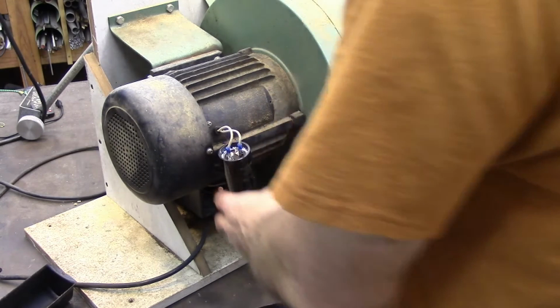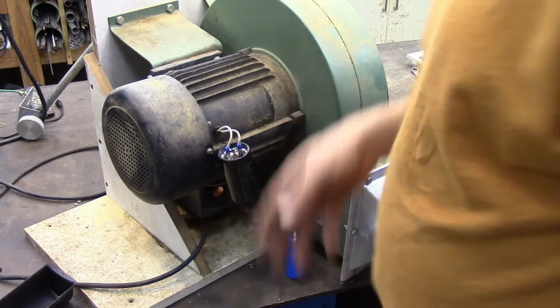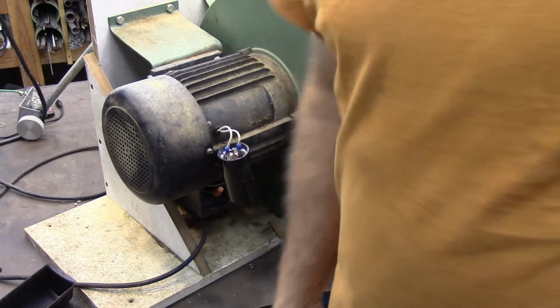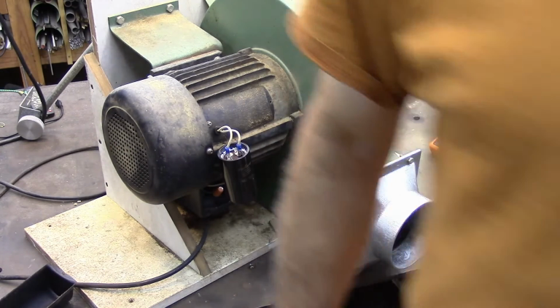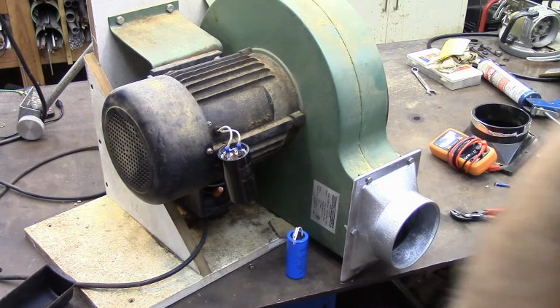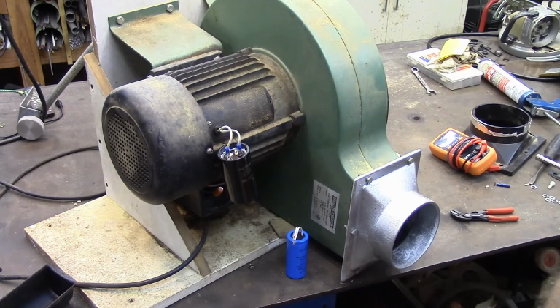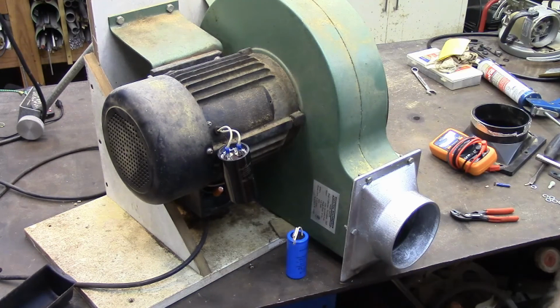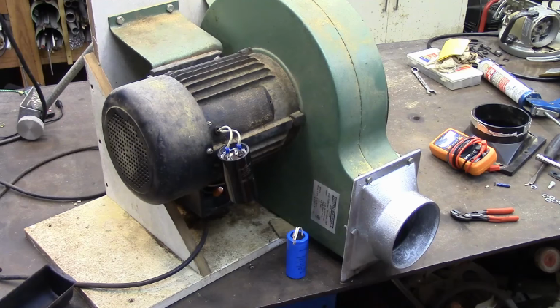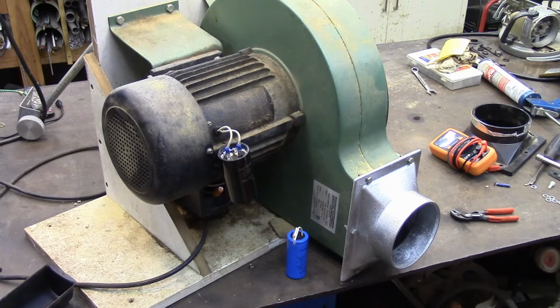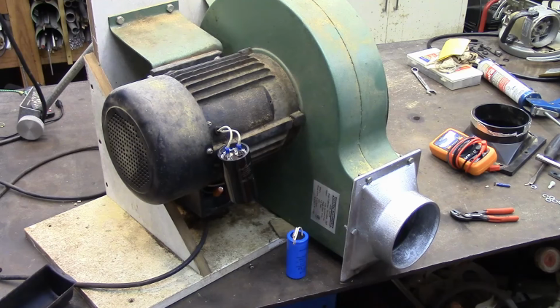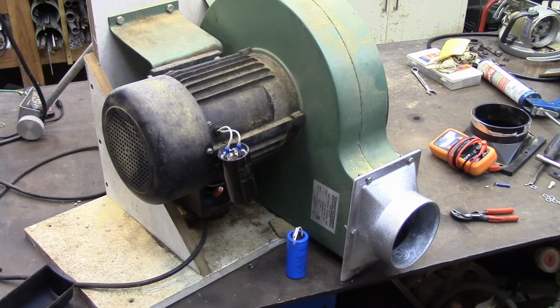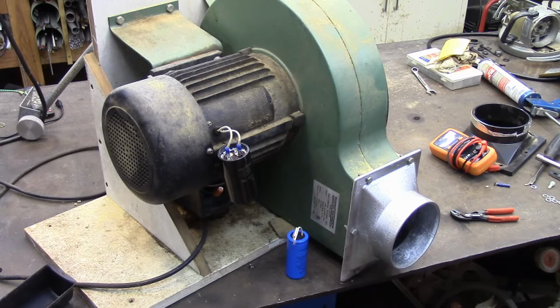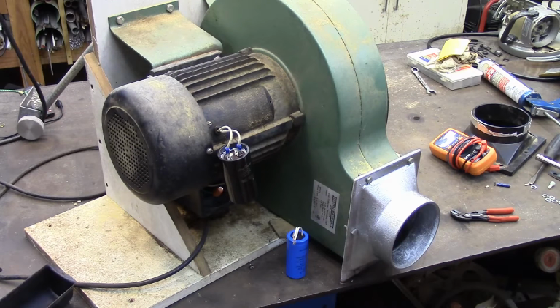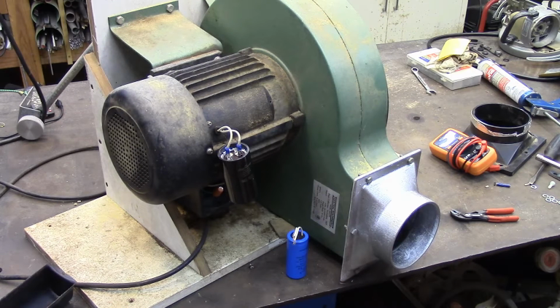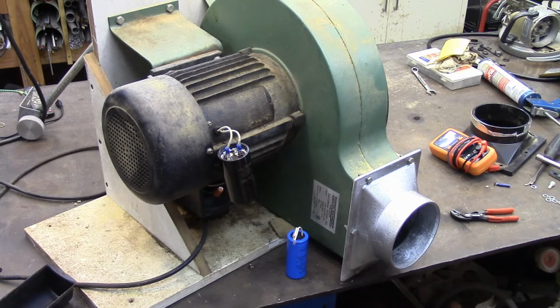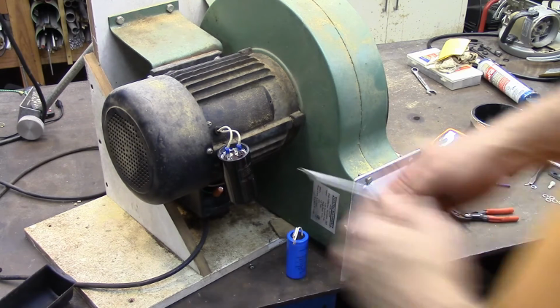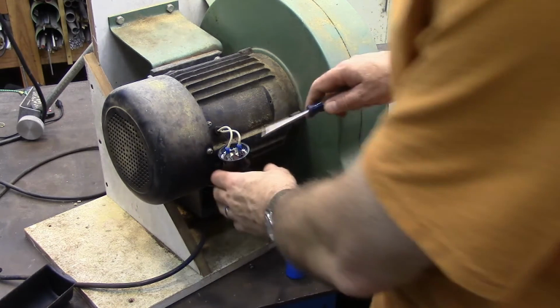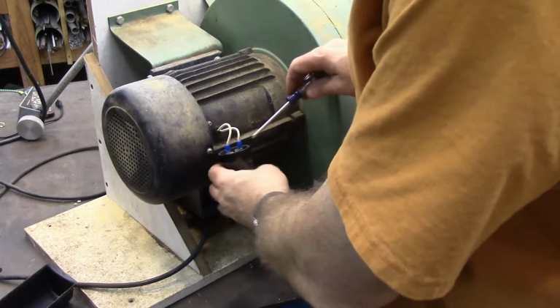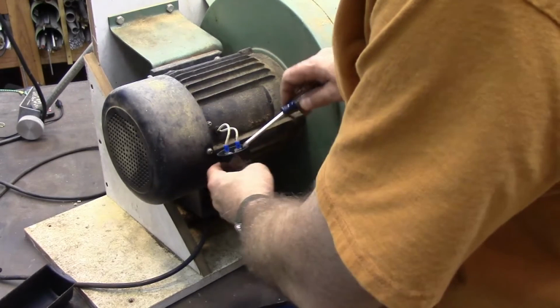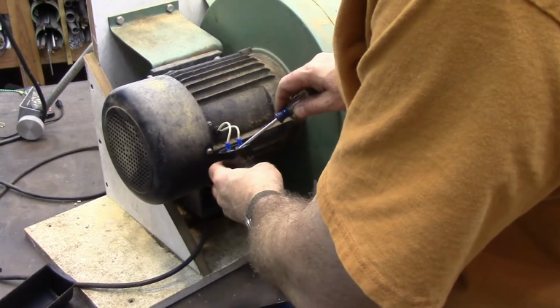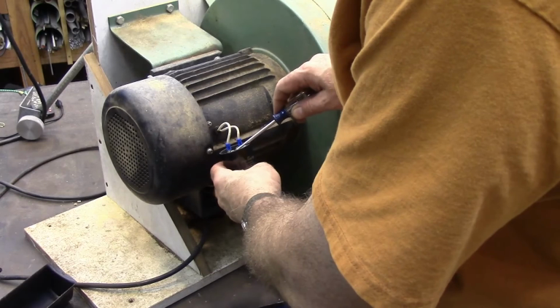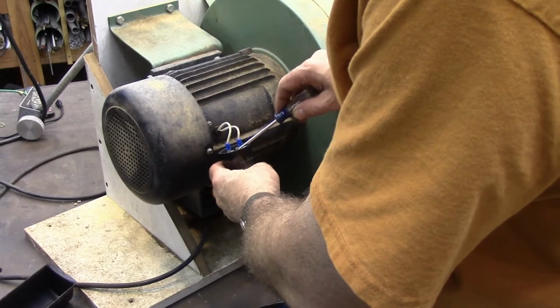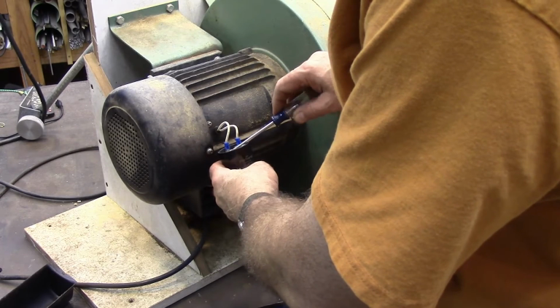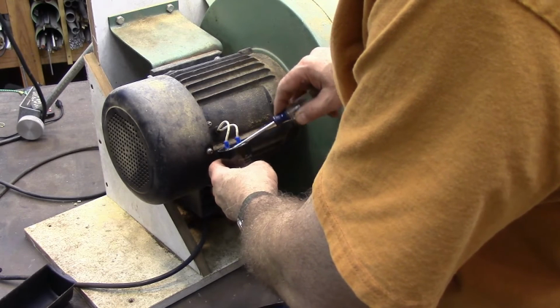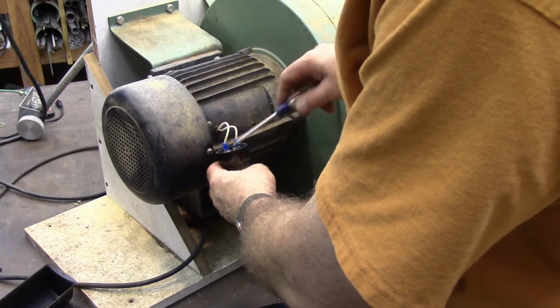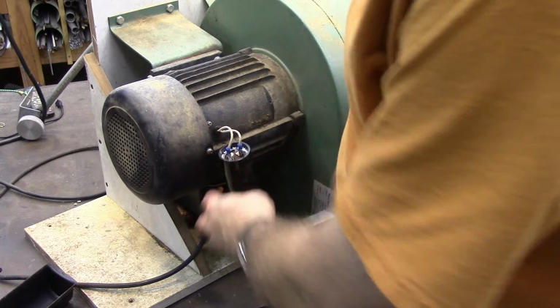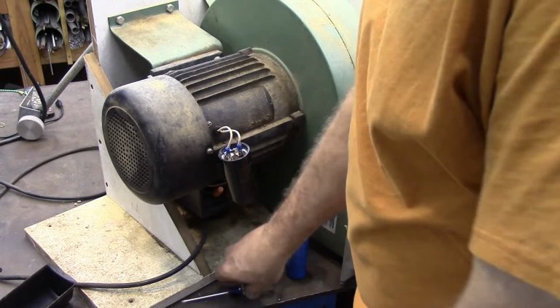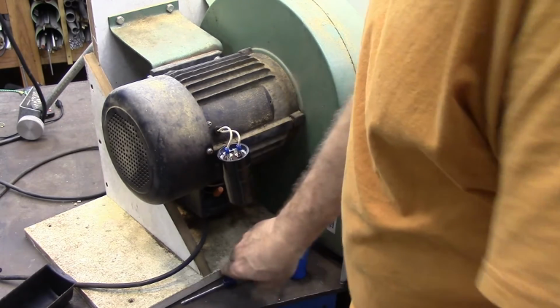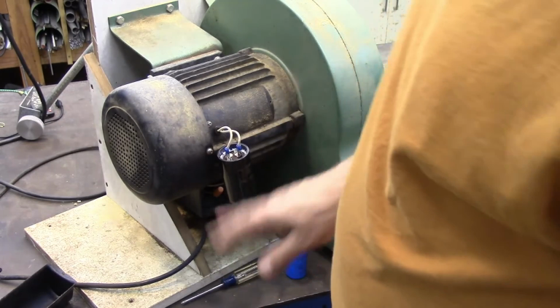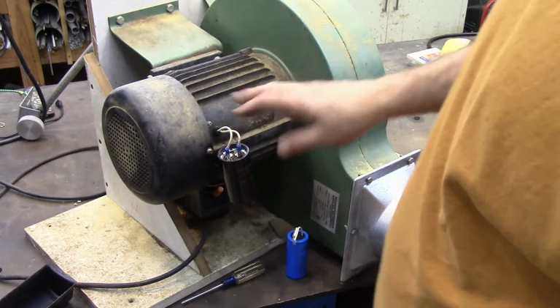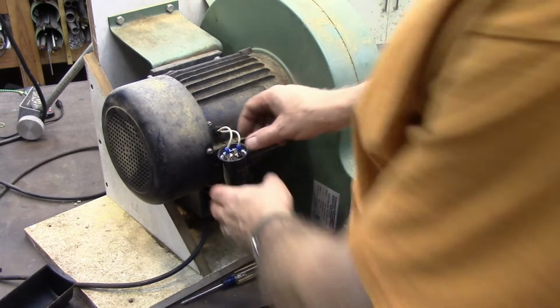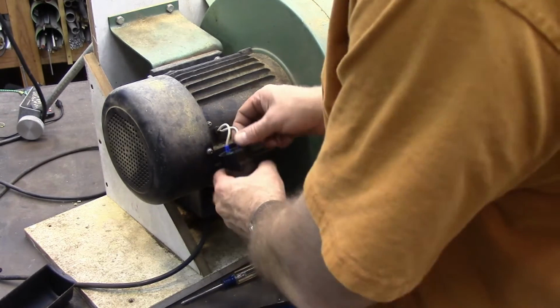Any time you're dealing with a capacitor, get a screwdriver and short across those two terminals to make sure there's no voltage in there that's going to get you. Make sure your motor's unplugged.